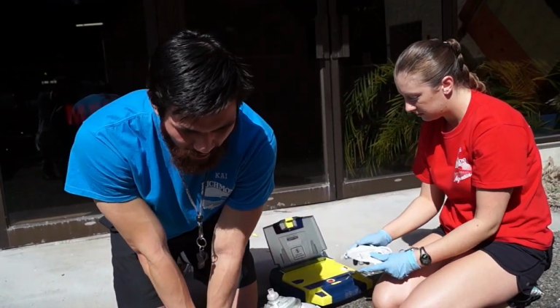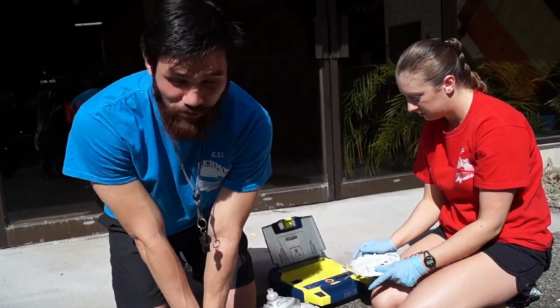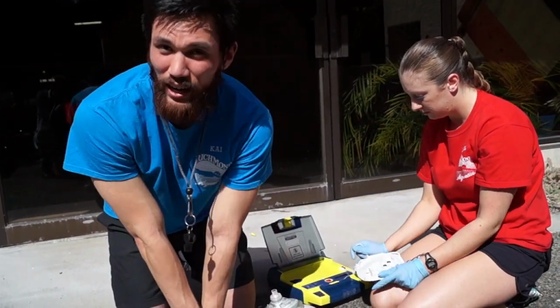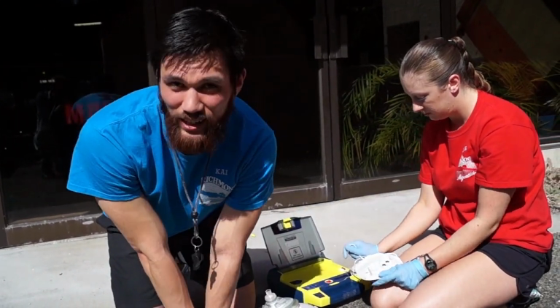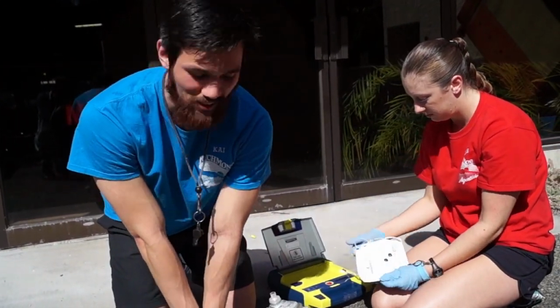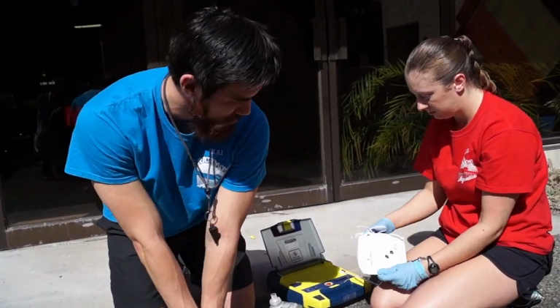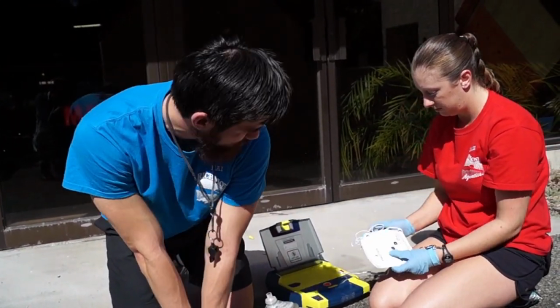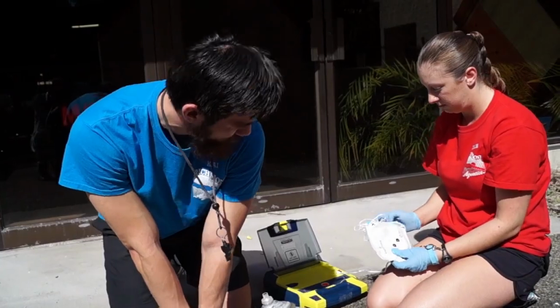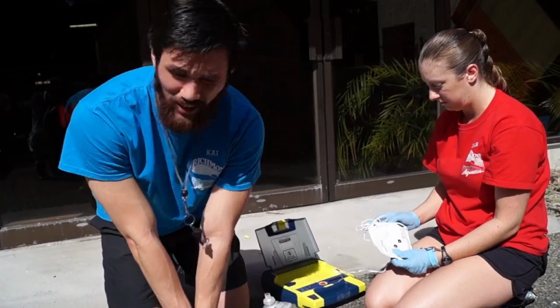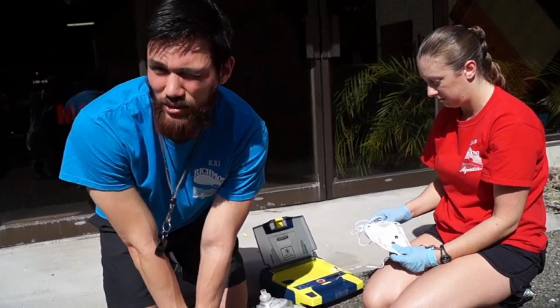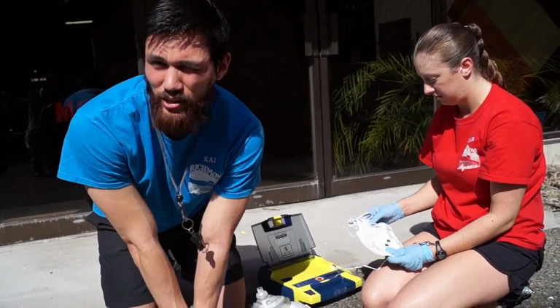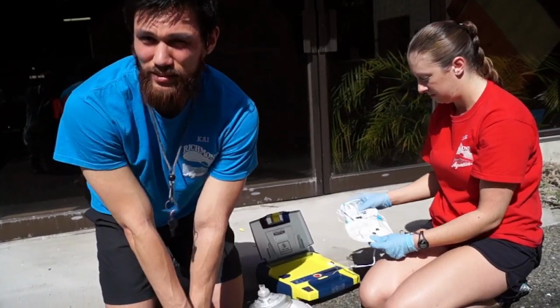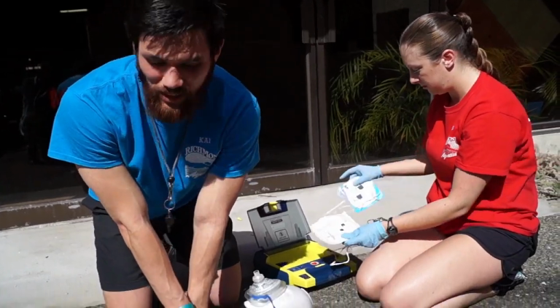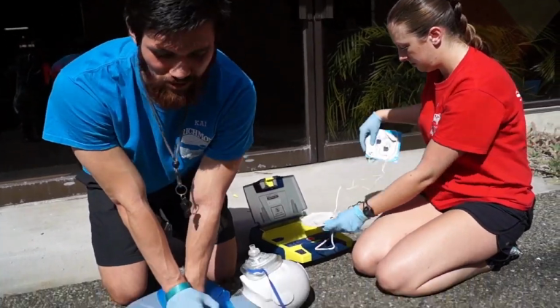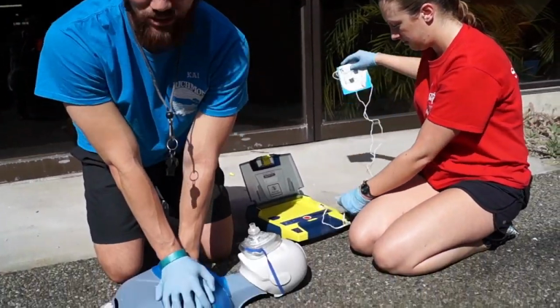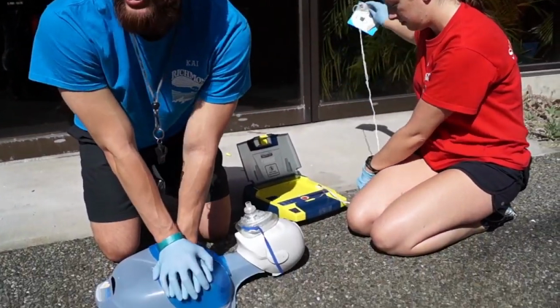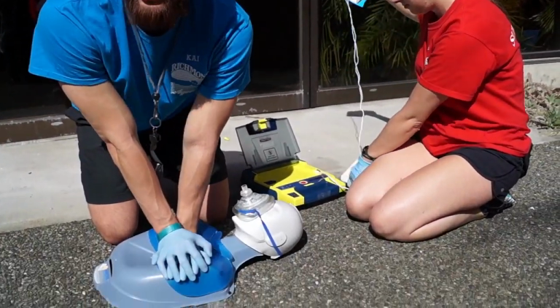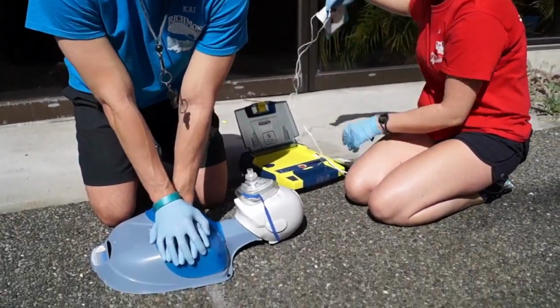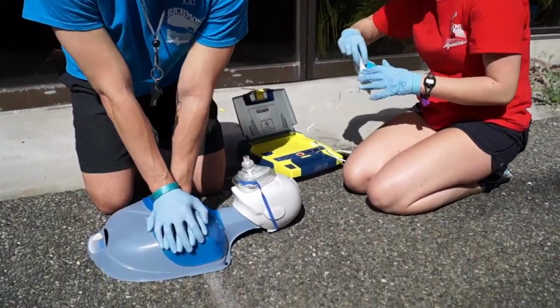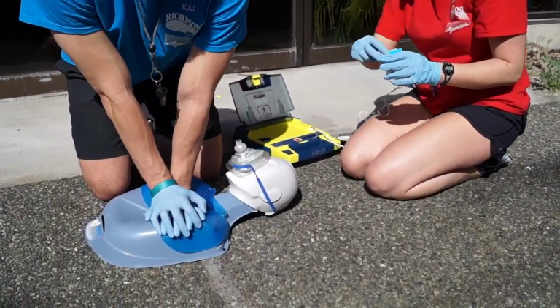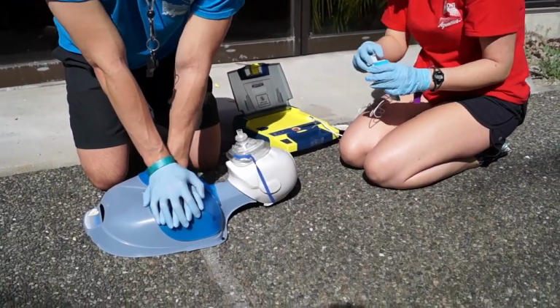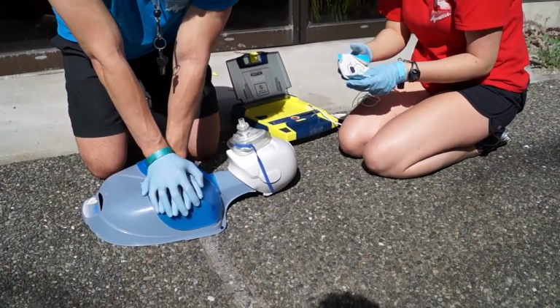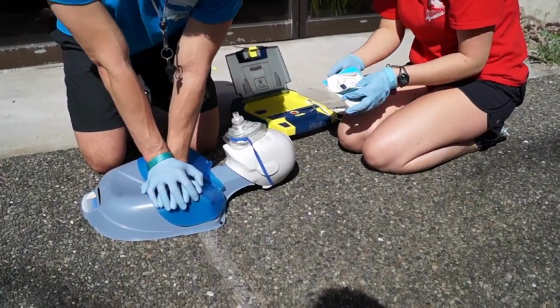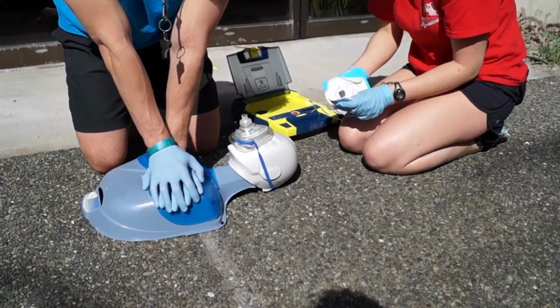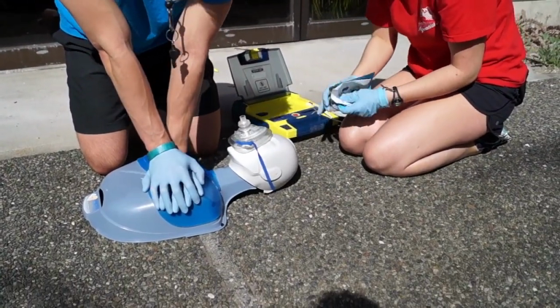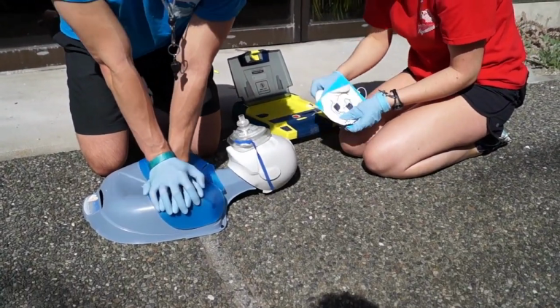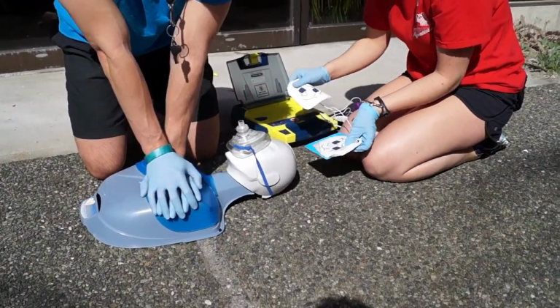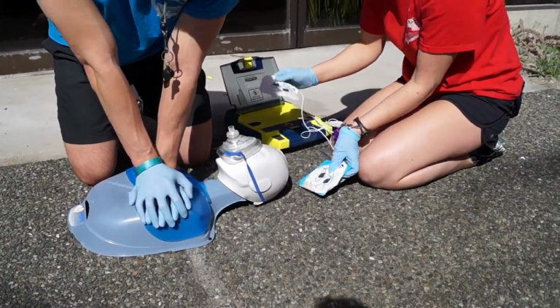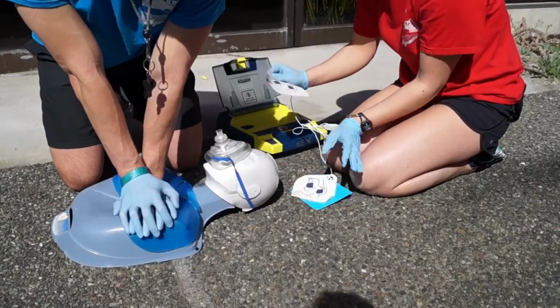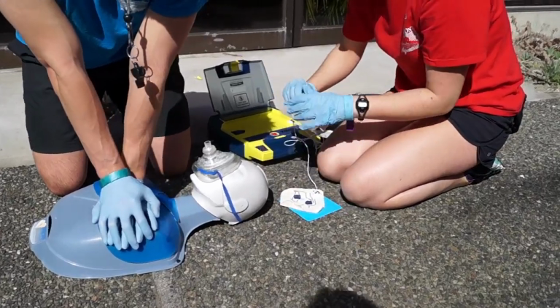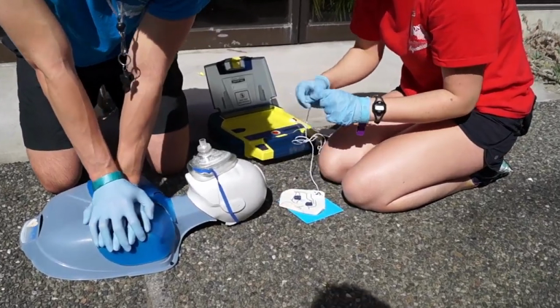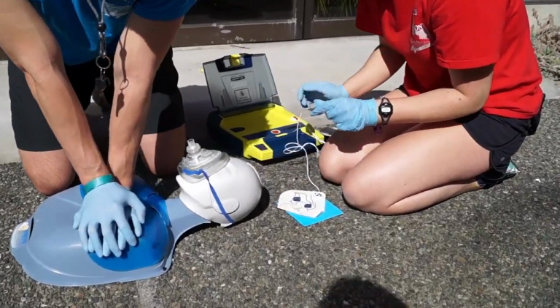If you have an AED, you would put that on right away. If you don't, you would continue CPR until the paramedics arrive.